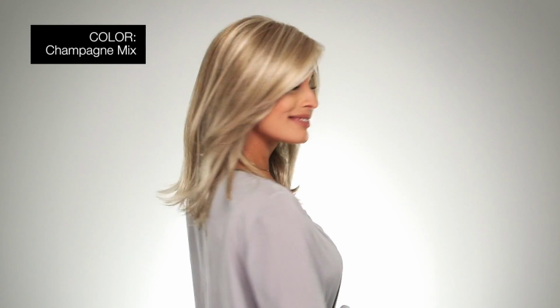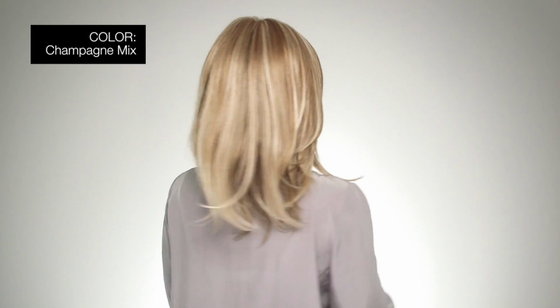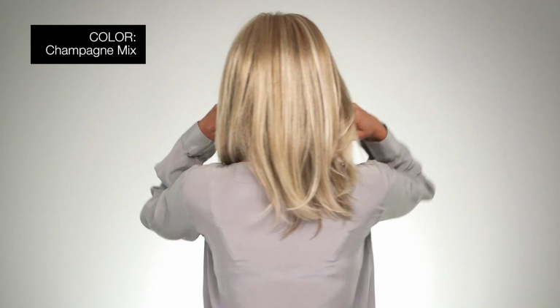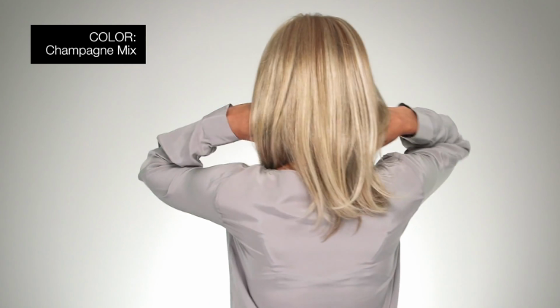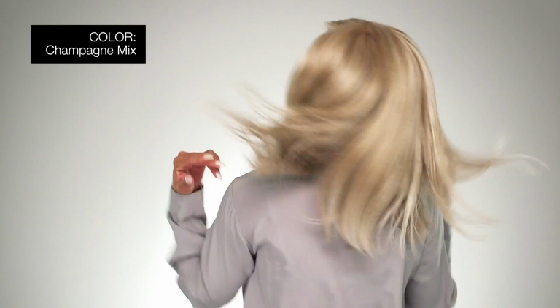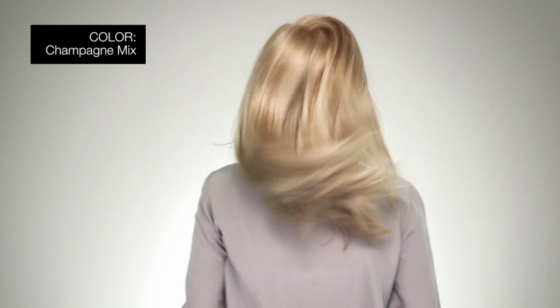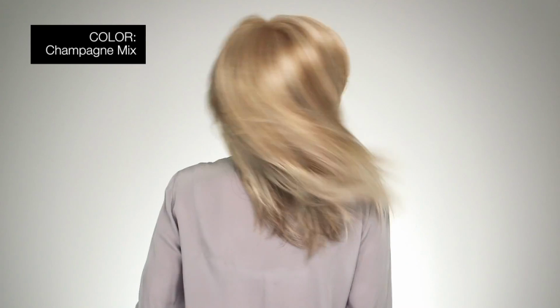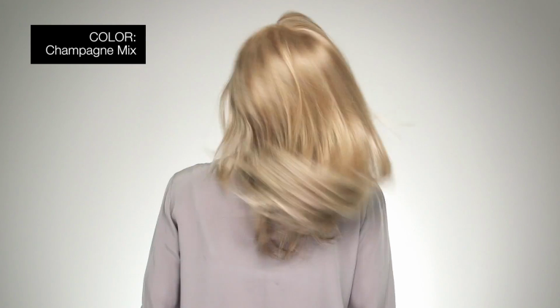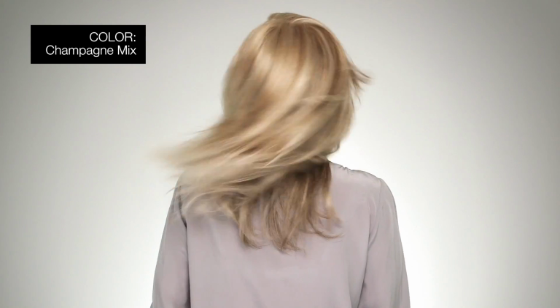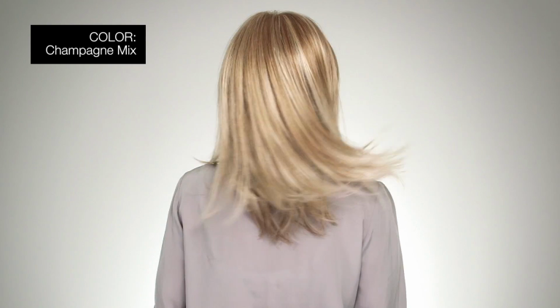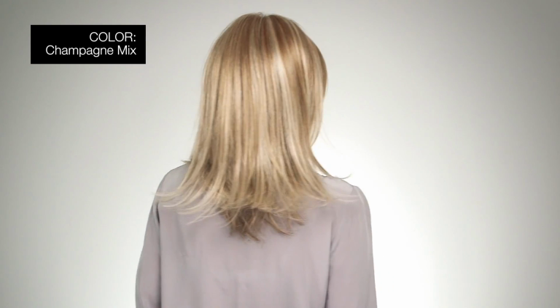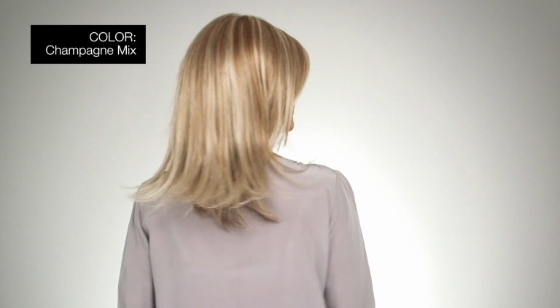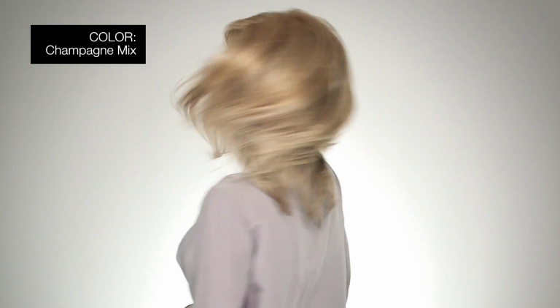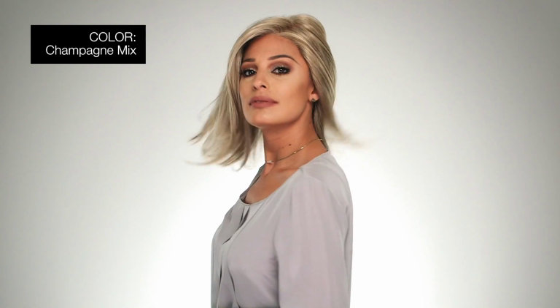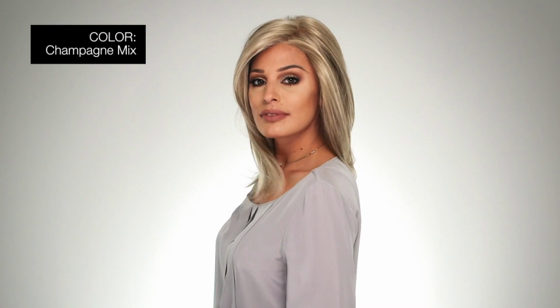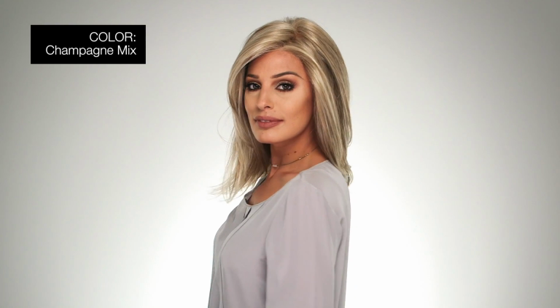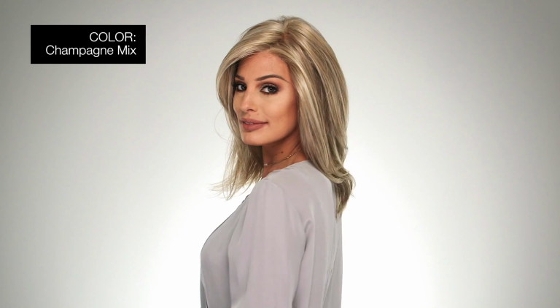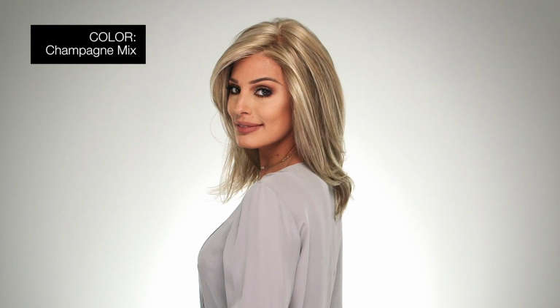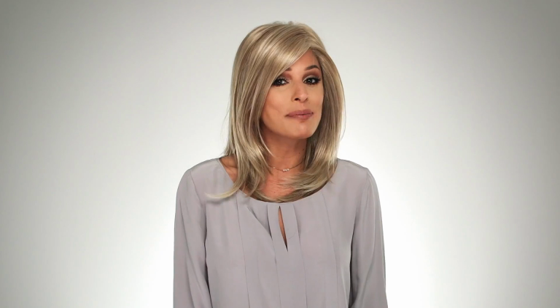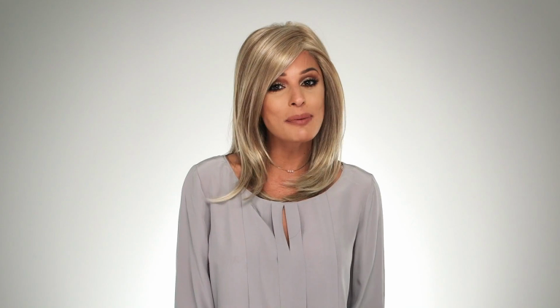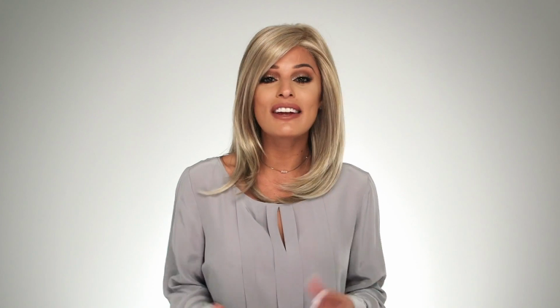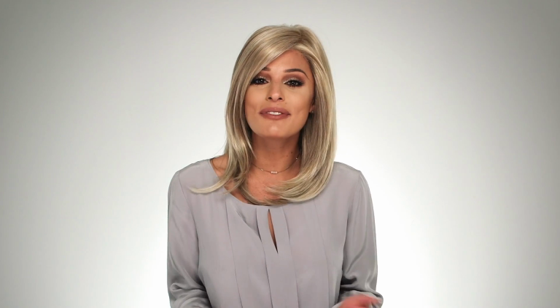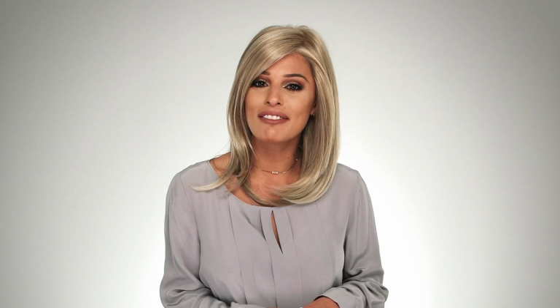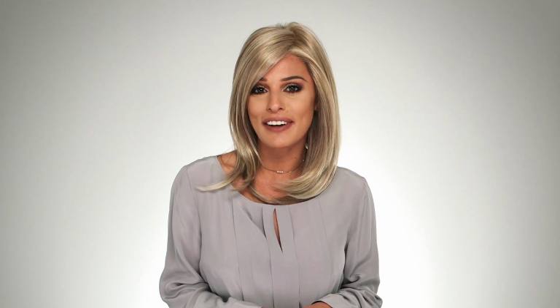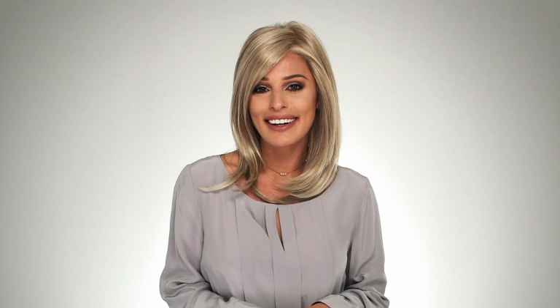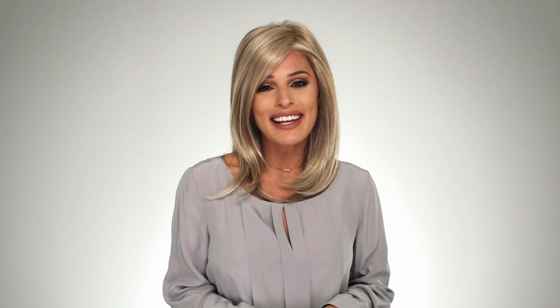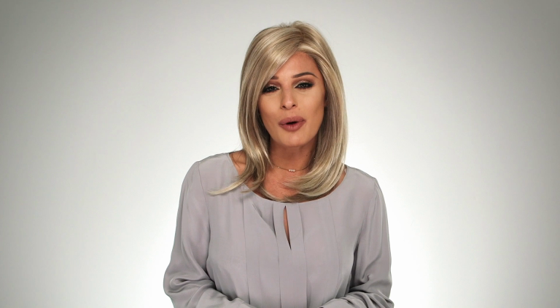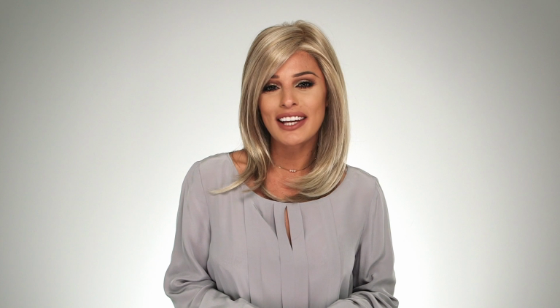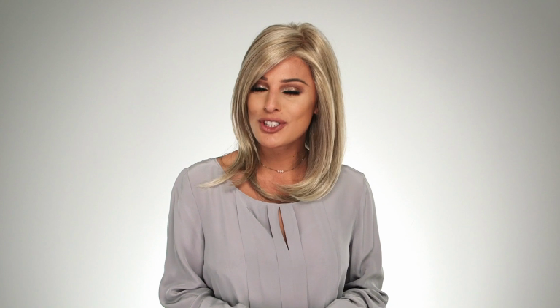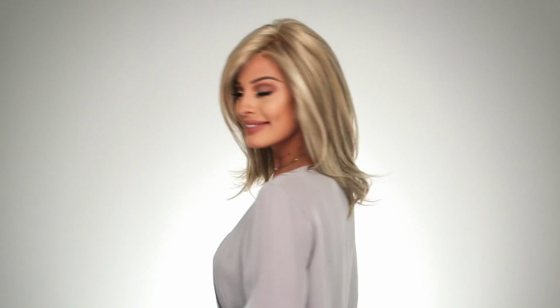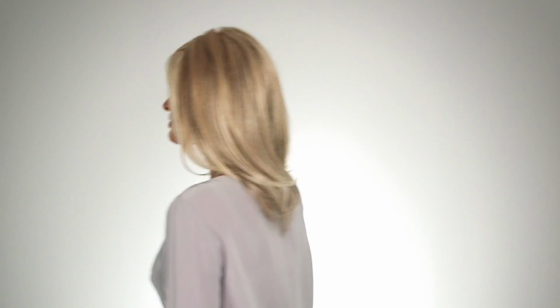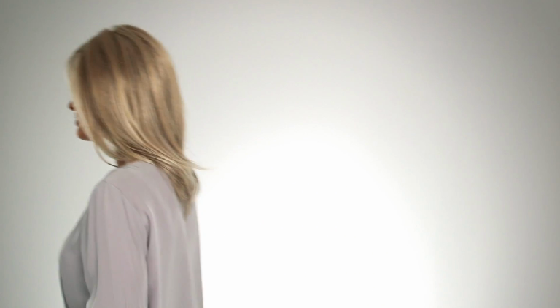I'm wearing mine in color Champagne Mix, Light Beige Blonde, Medium Honey Blonde, and Platinum Blonde Blend. It's impossible not to fall in love with this wear. Thanks for watching and be sure to subscribe to our channel.